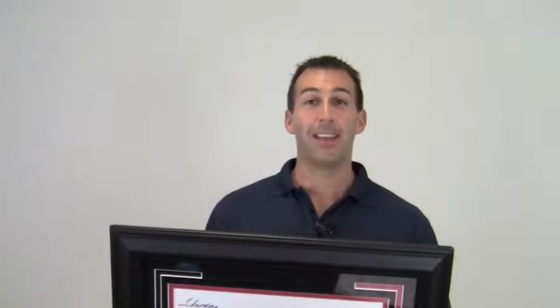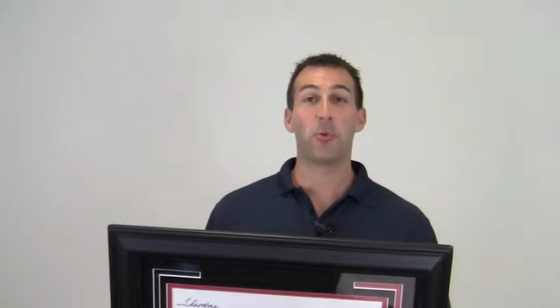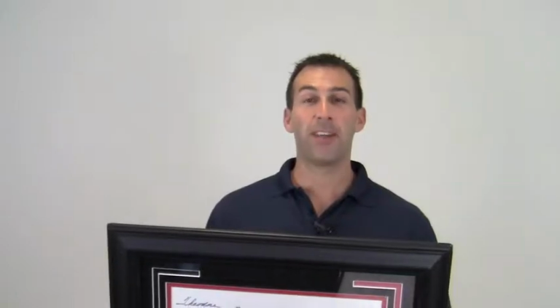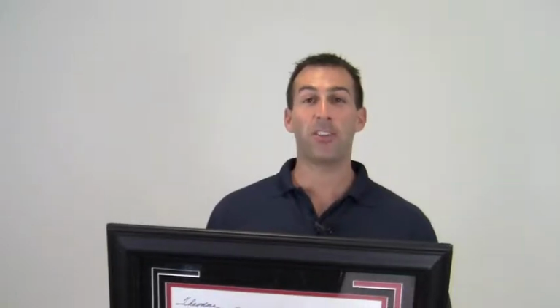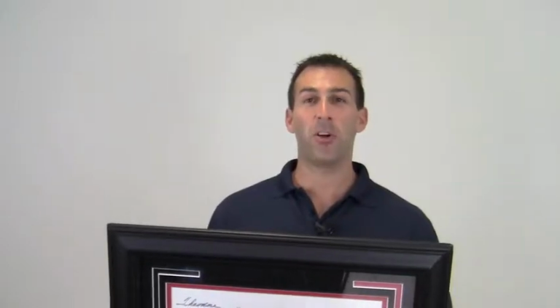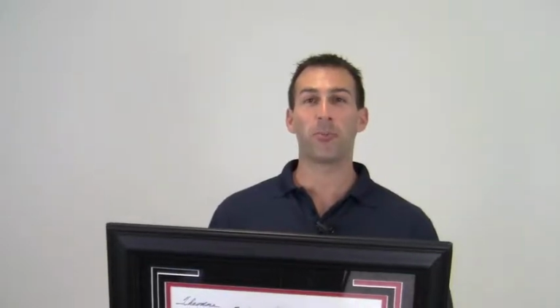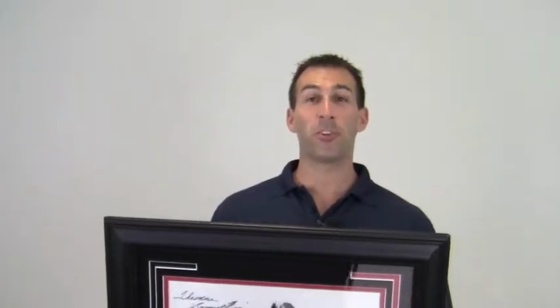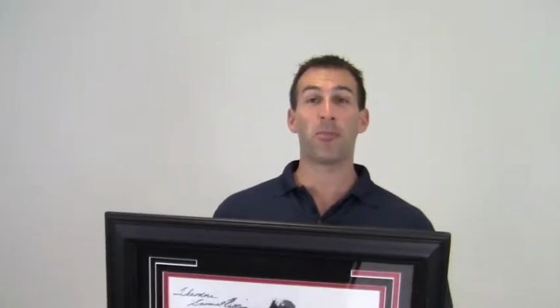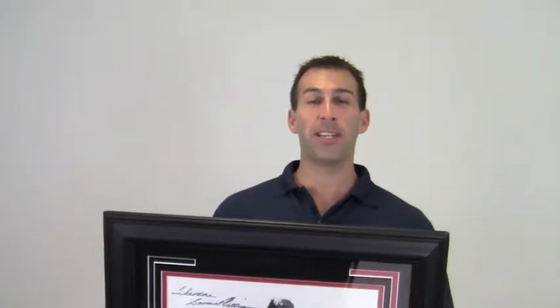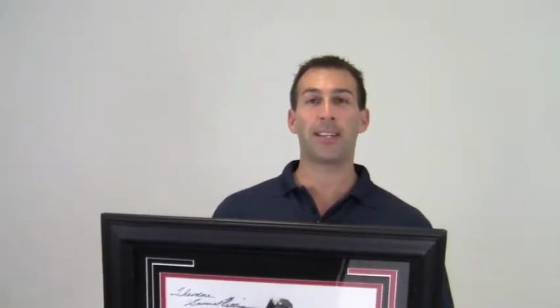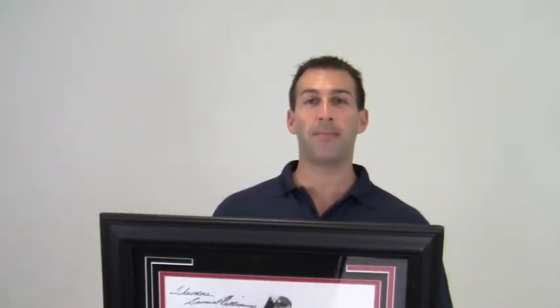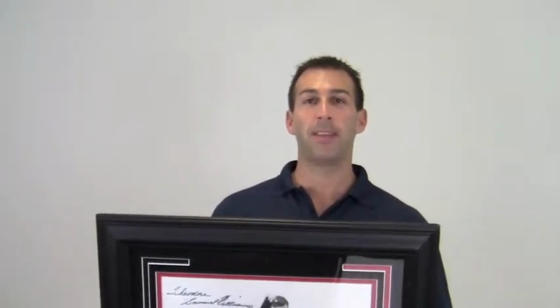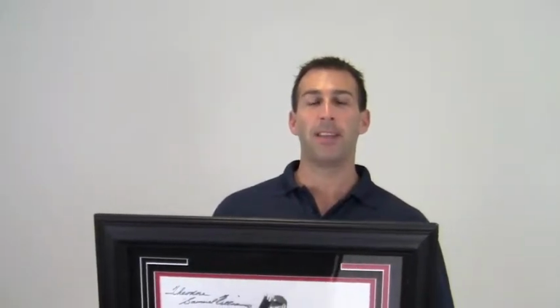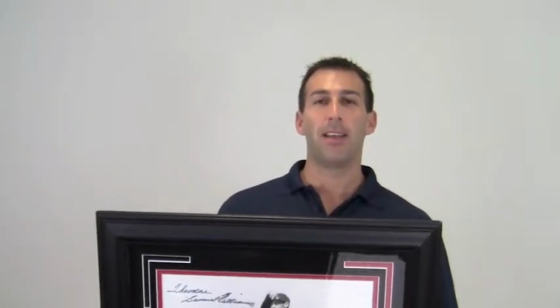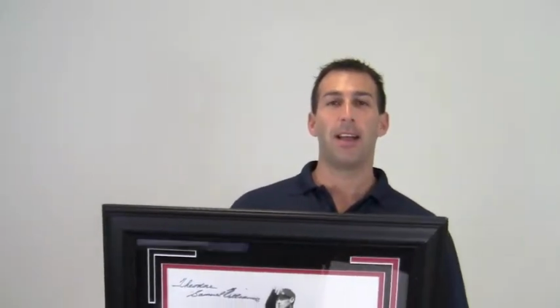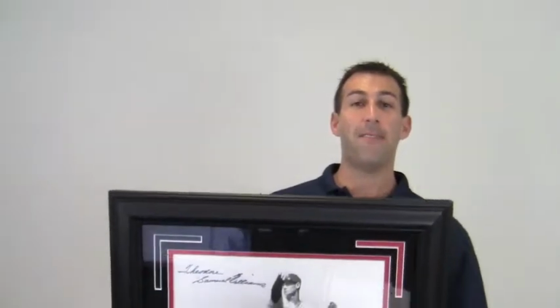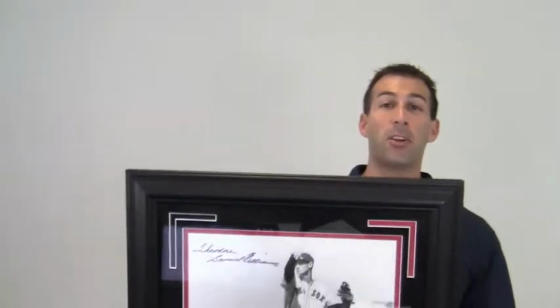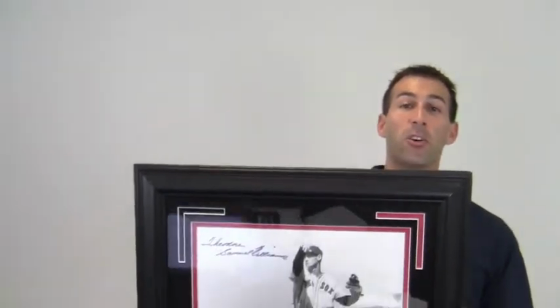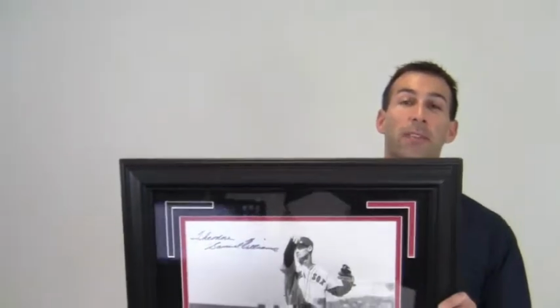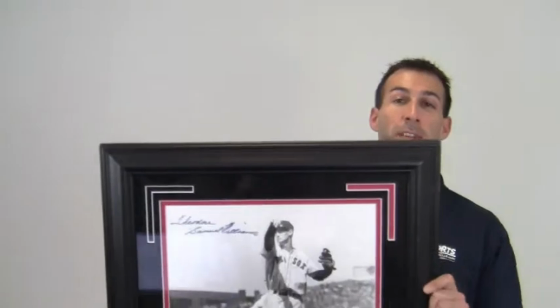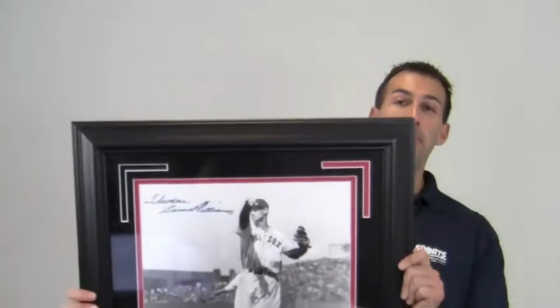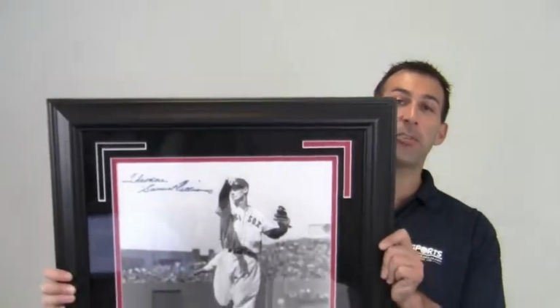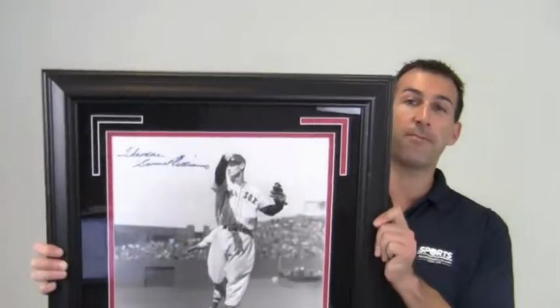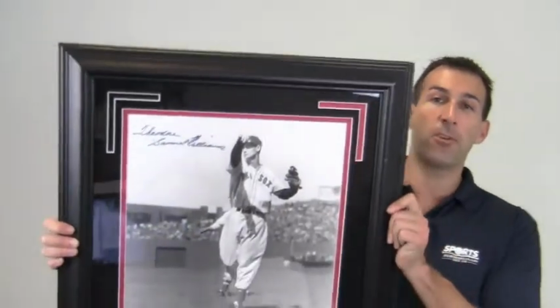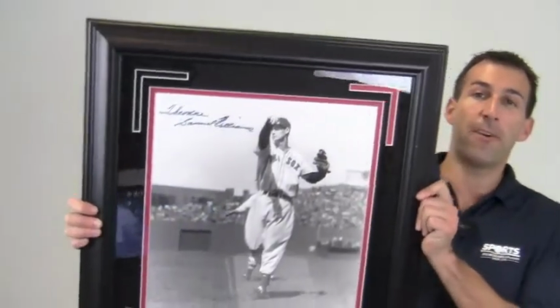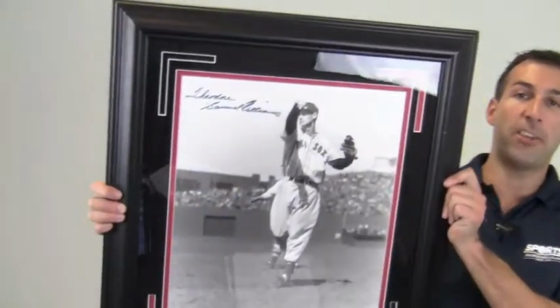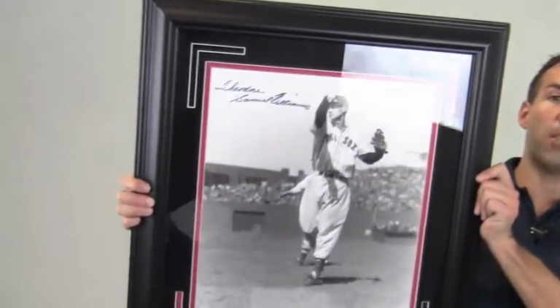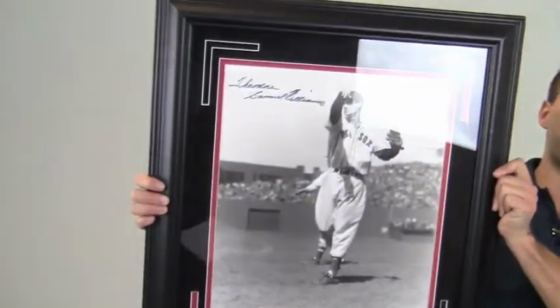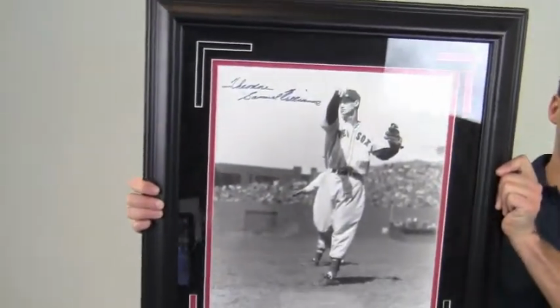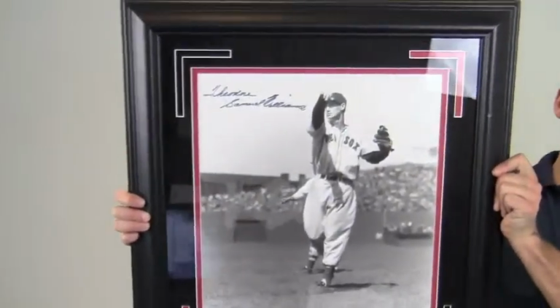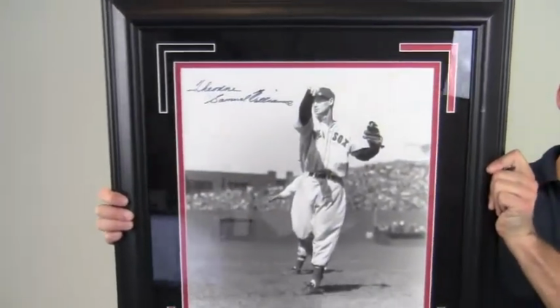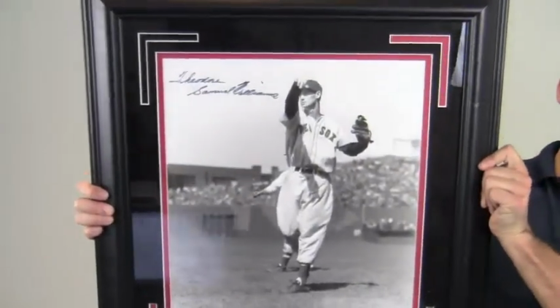Hey sports fans, it's Paul with SportsMemorabilia.com. I have here an autographed 16x20 photo of baseball legend Ted Williams.